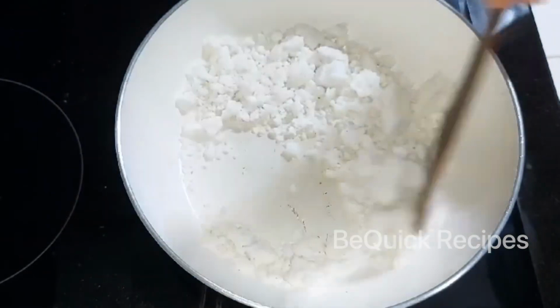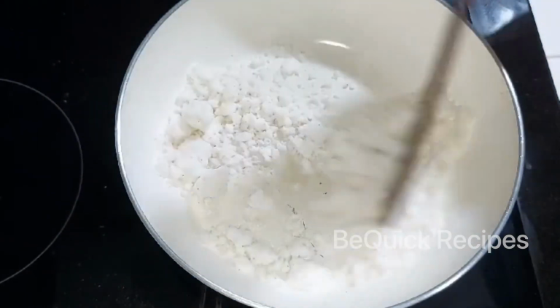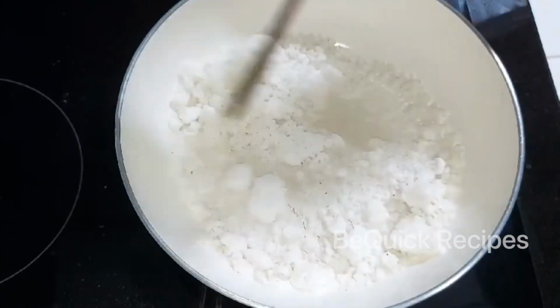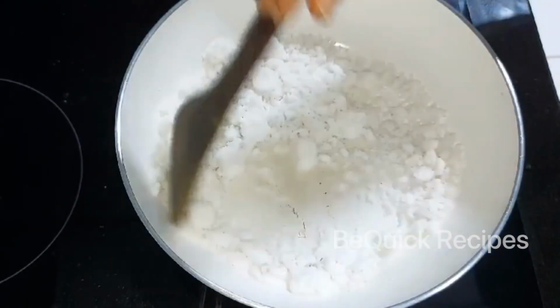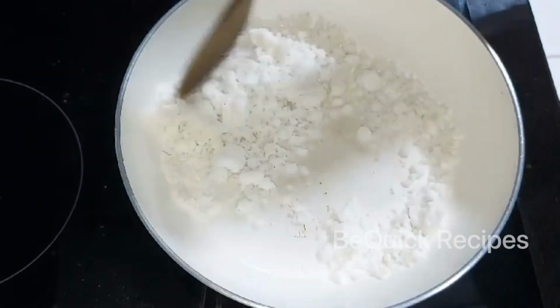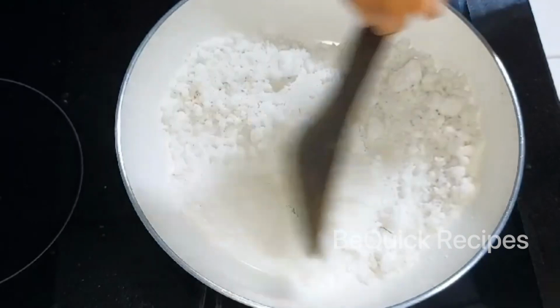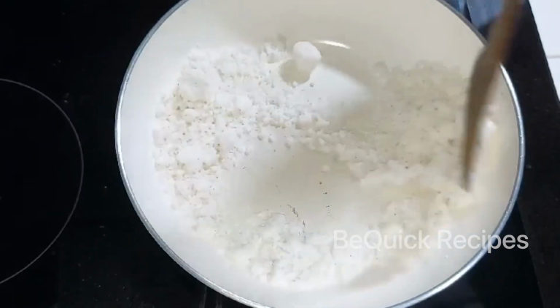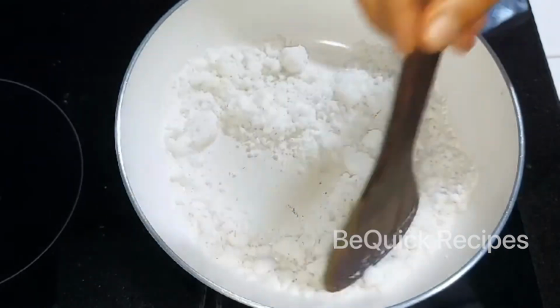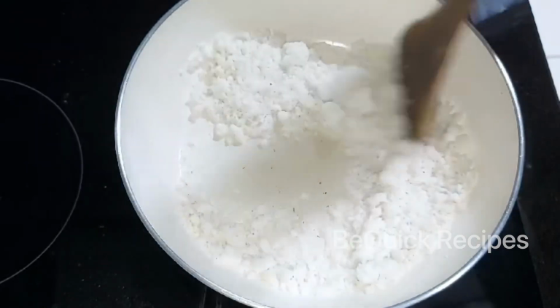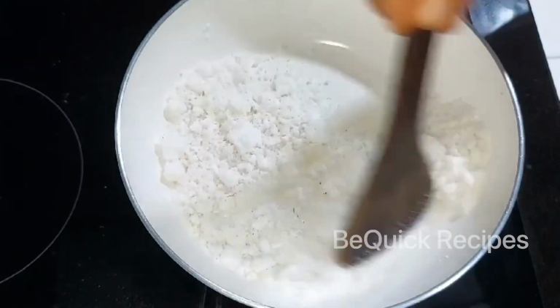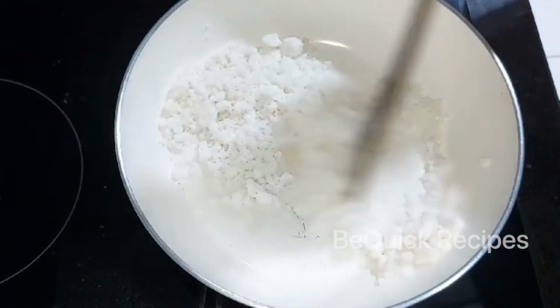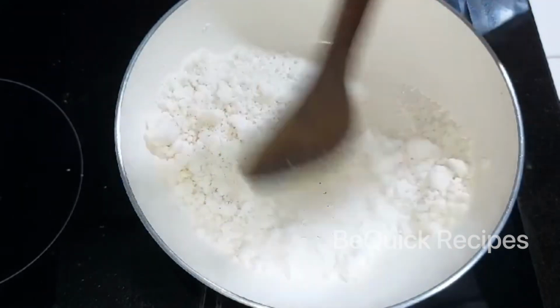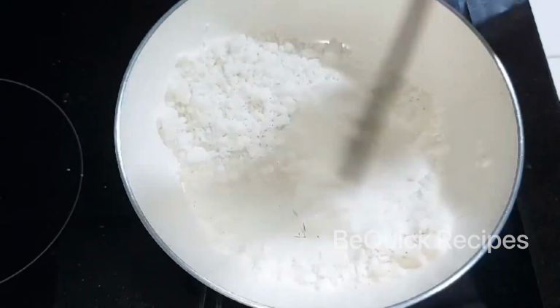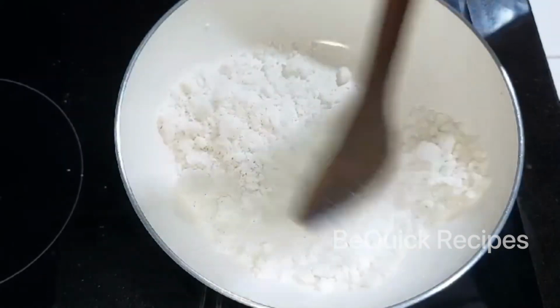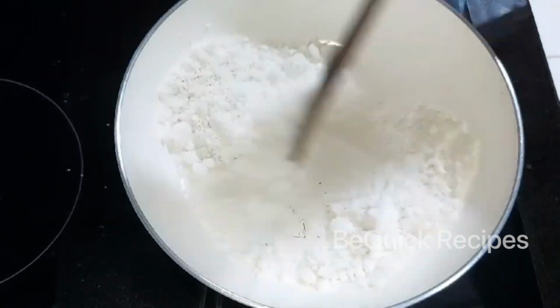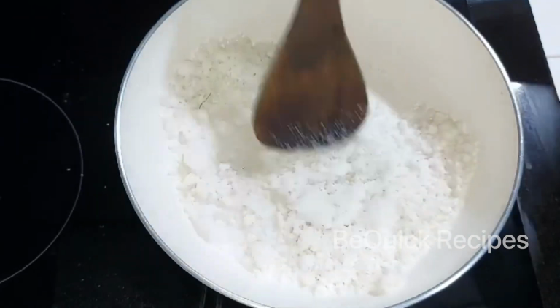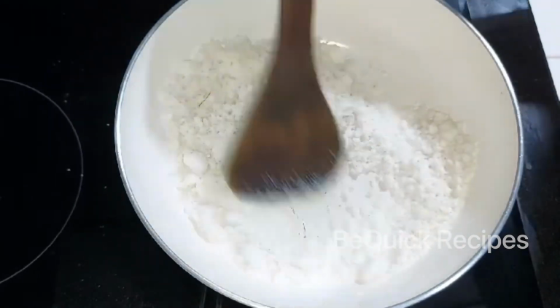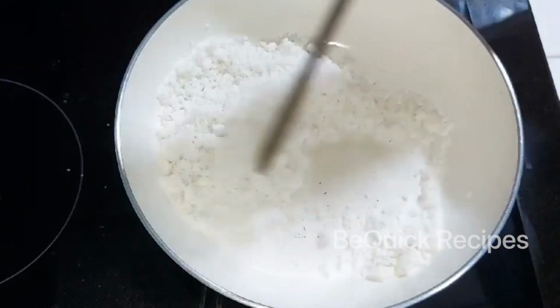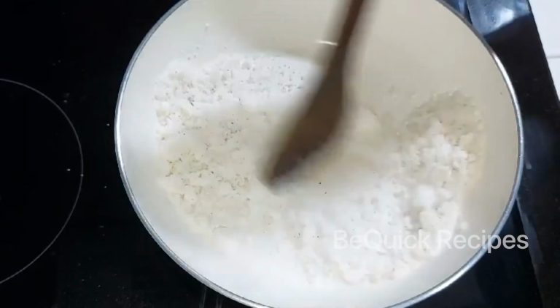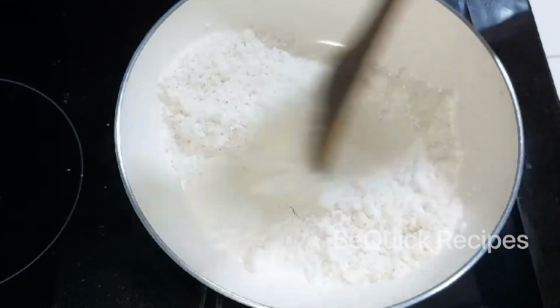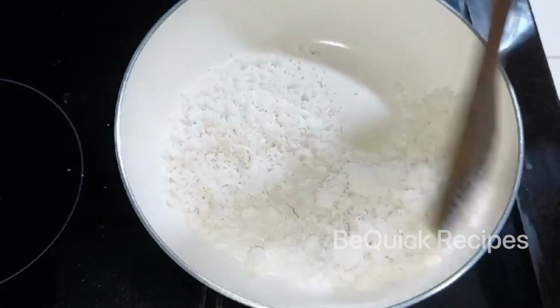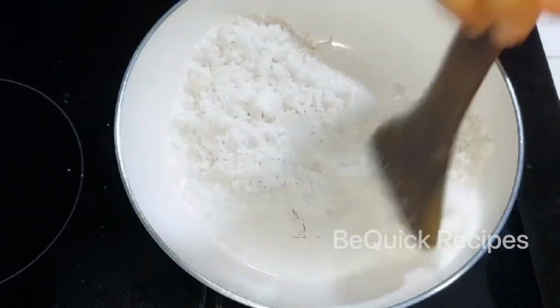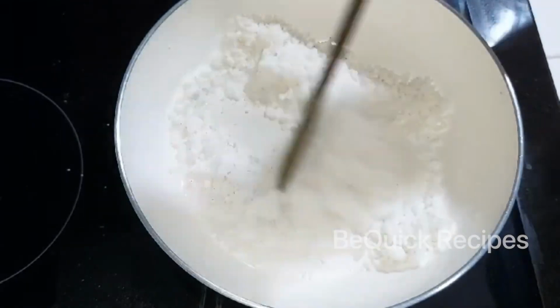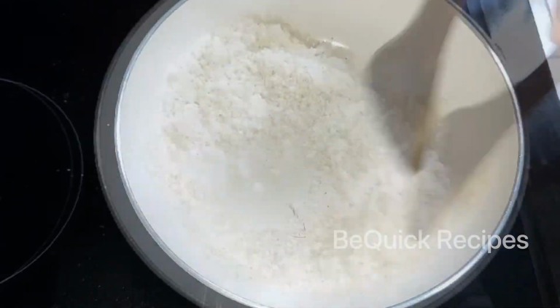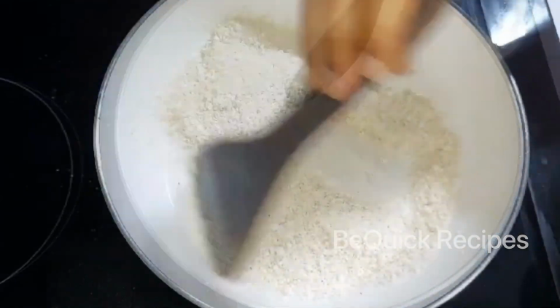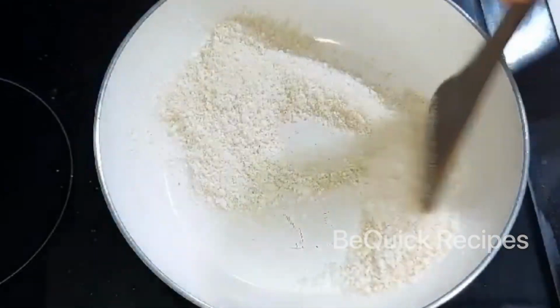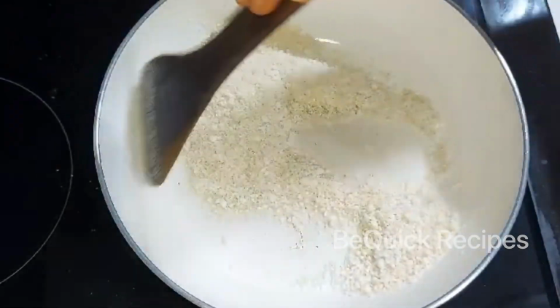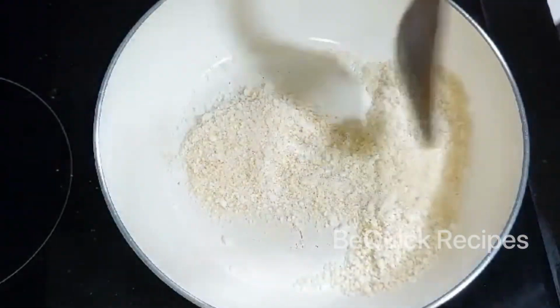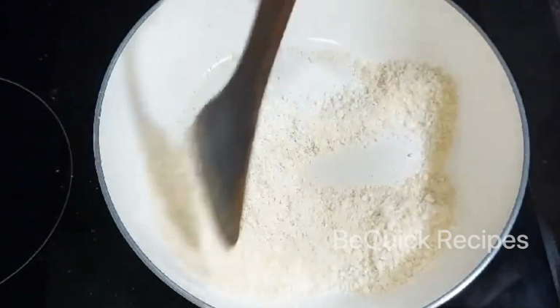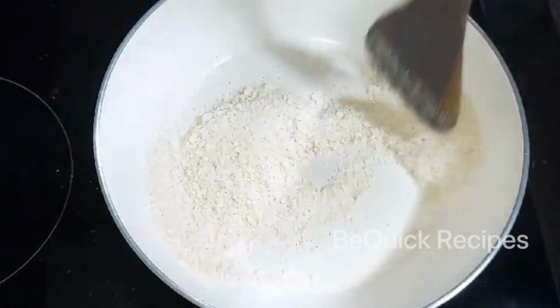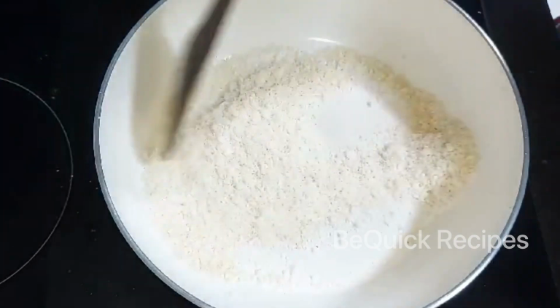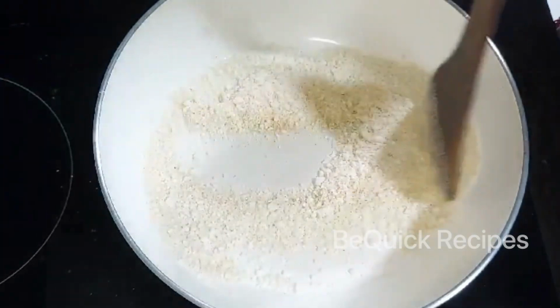I will put dry roast rice in the pan. If you want to make a dry roast, you will be able to make a dry roast — a light brown roast.